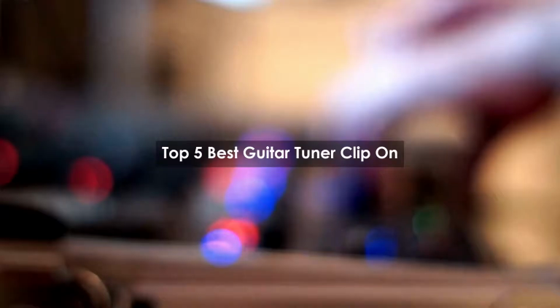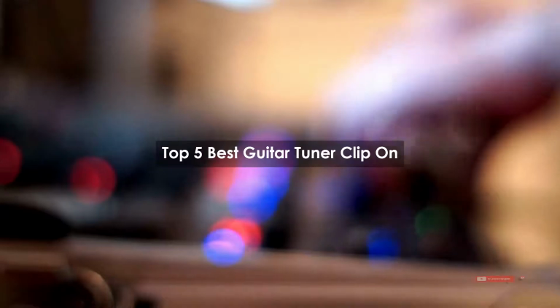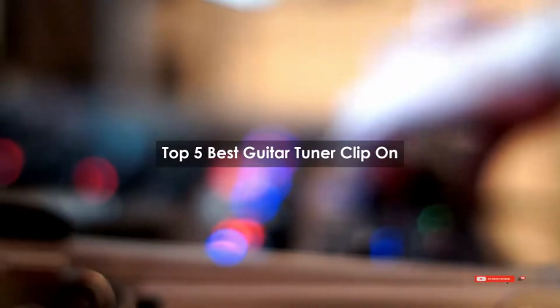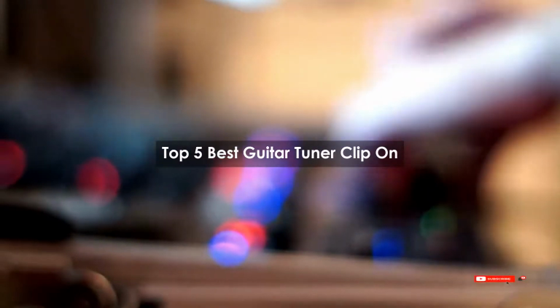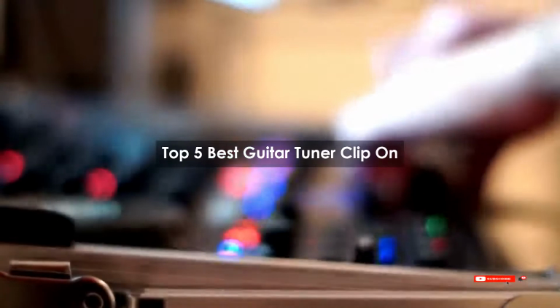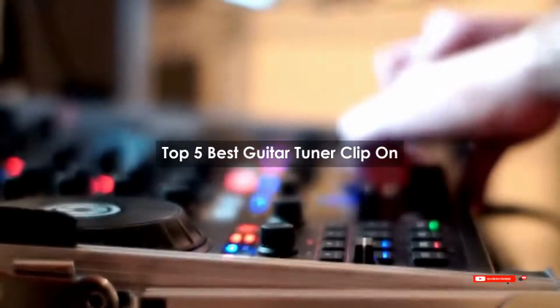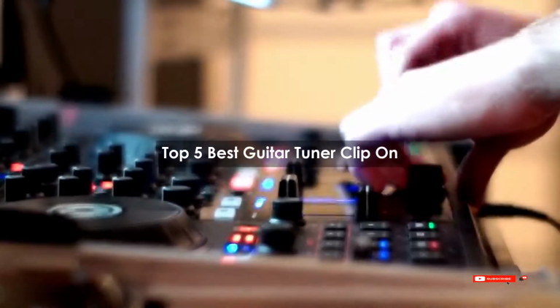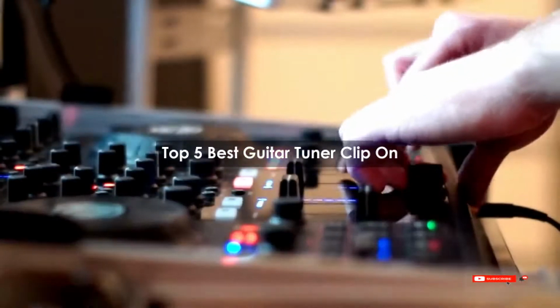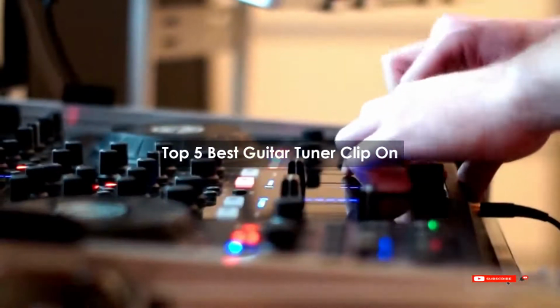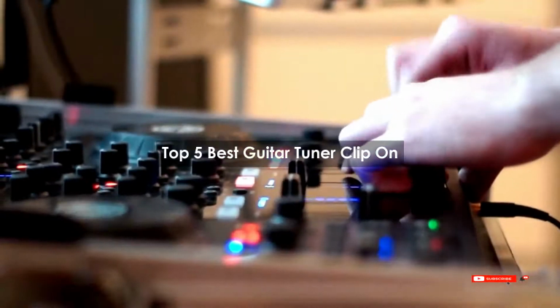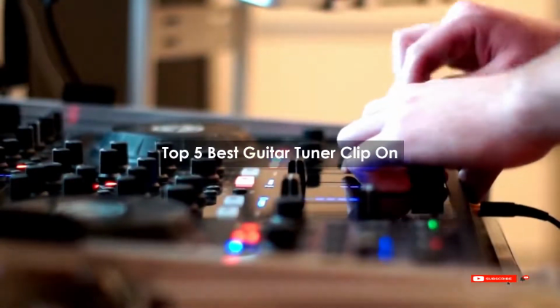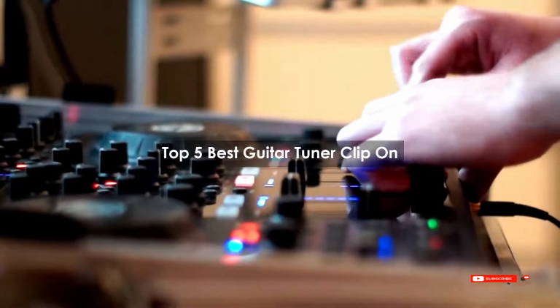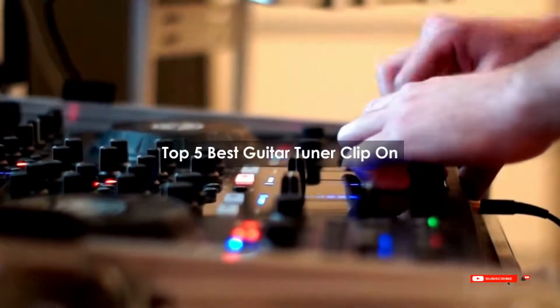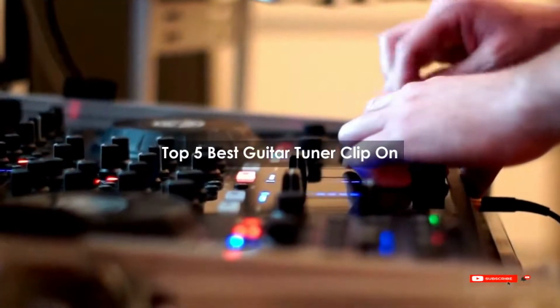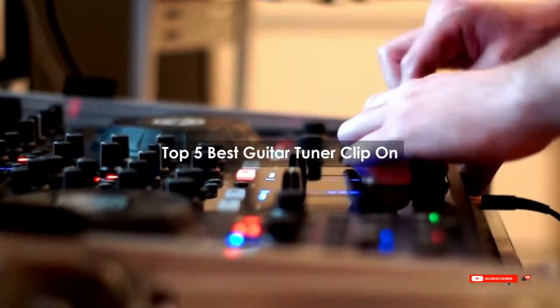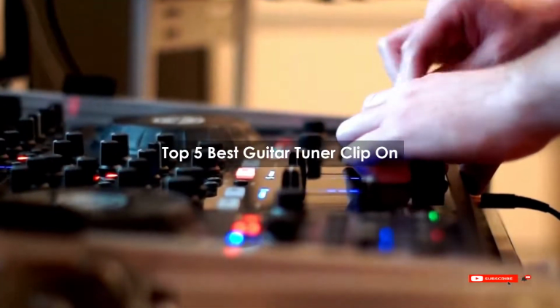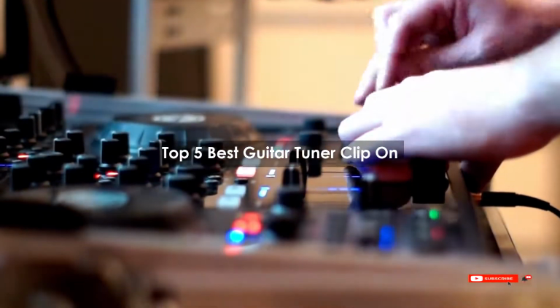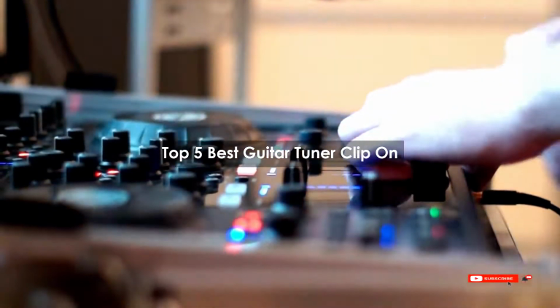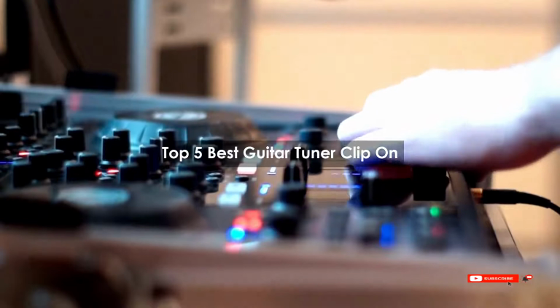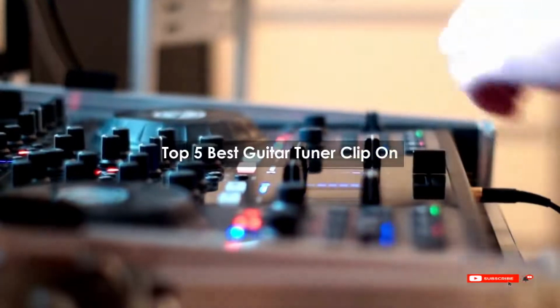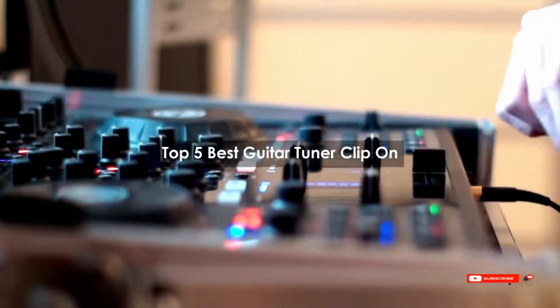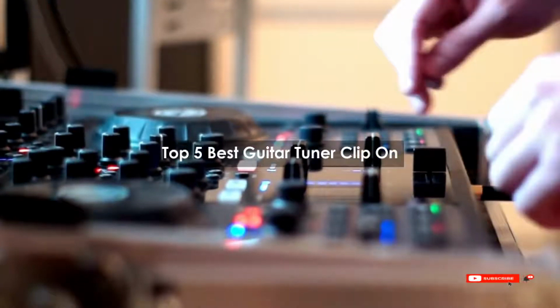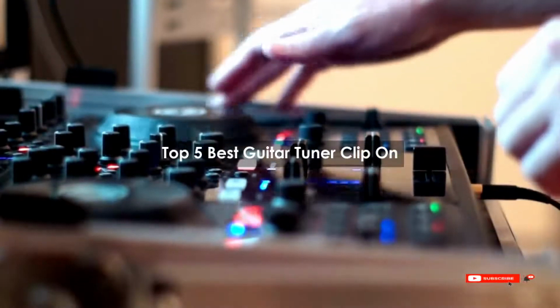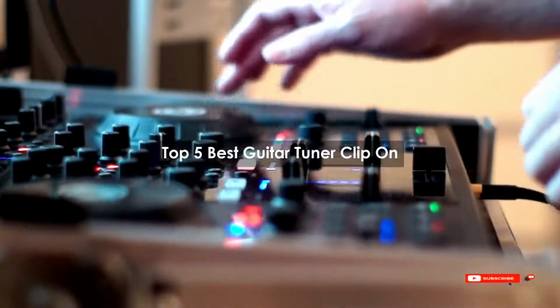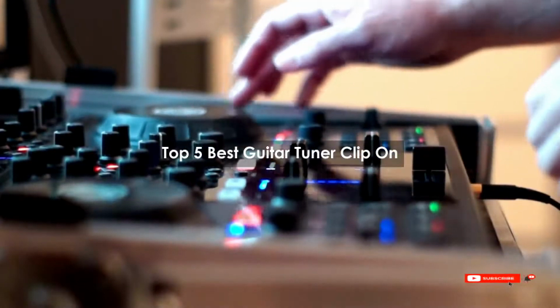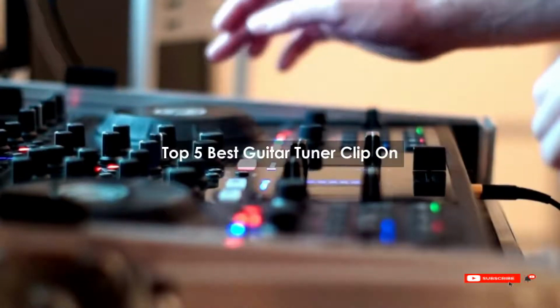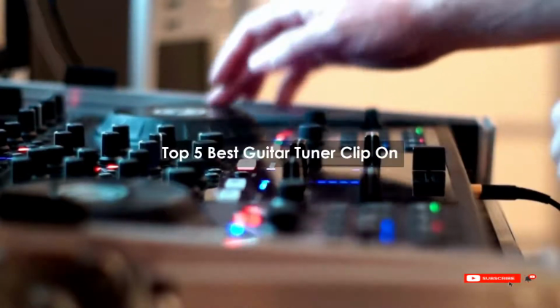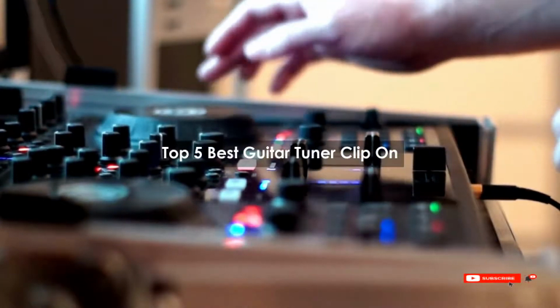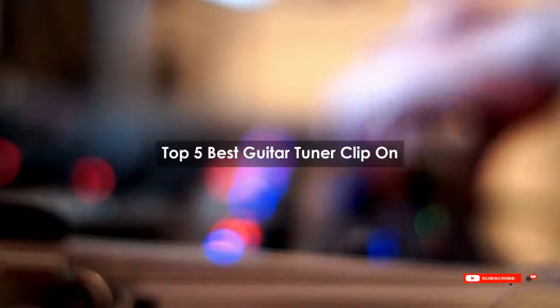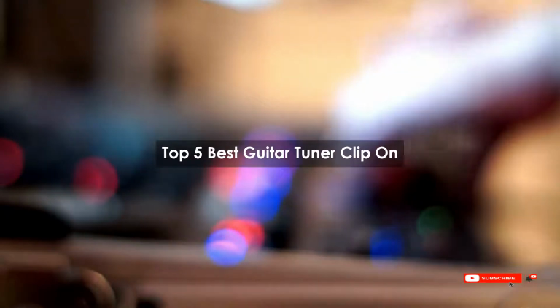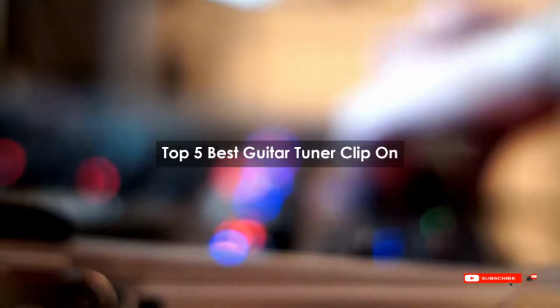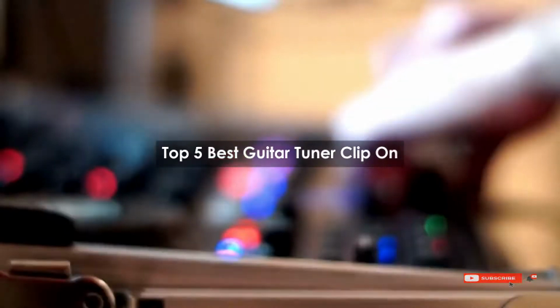Are you looking for the best guitar tuner clip-on? We will review some of the best guitar tuner clip-on products based on thousands of user ratings. We hope our top 5 best guitar tuner clip-on list will be good for you.